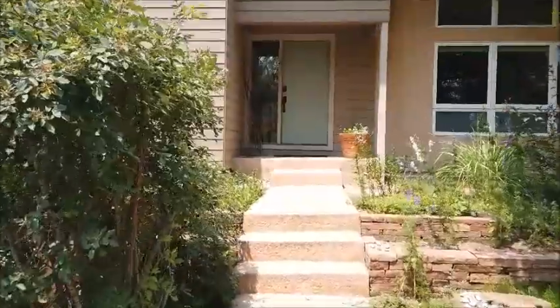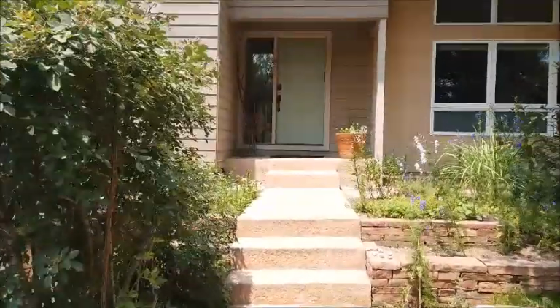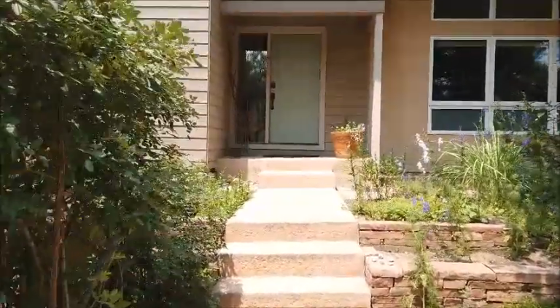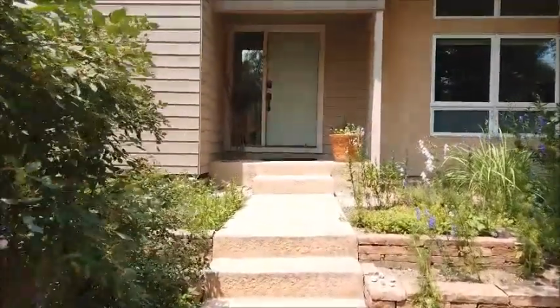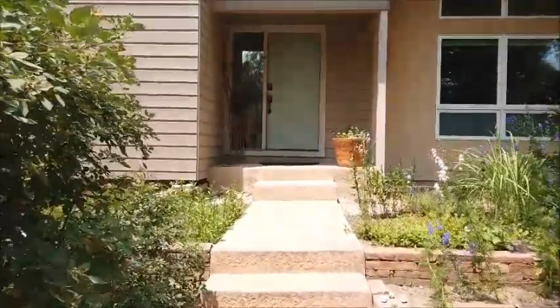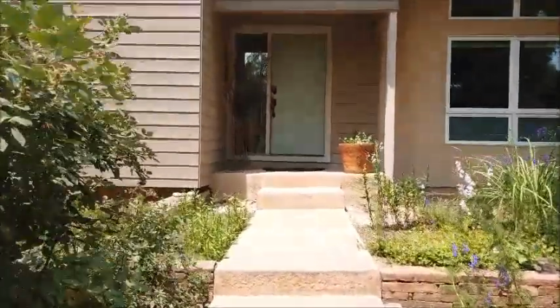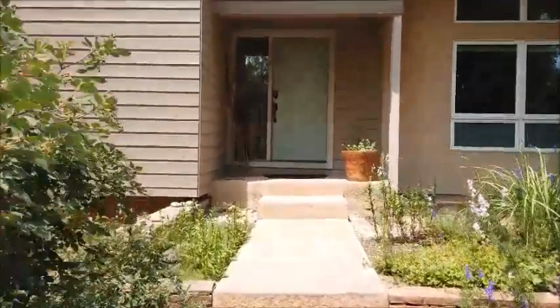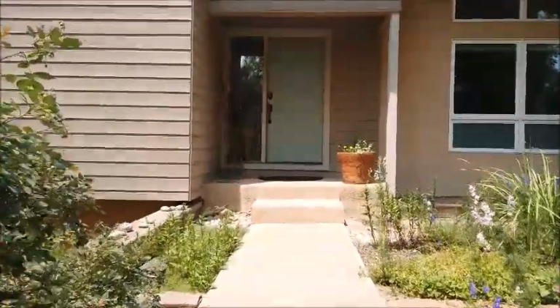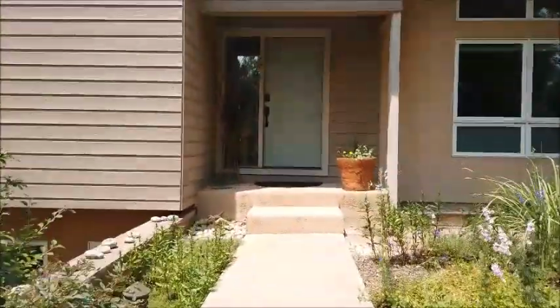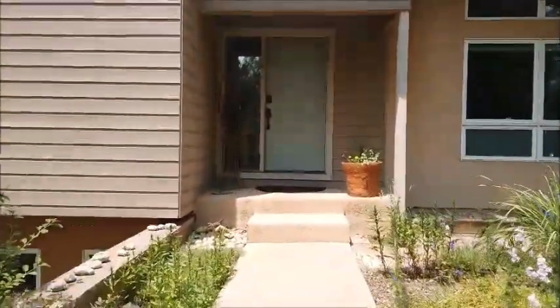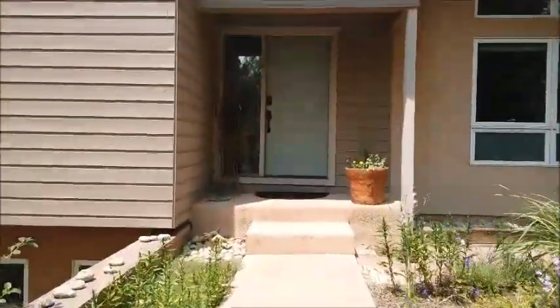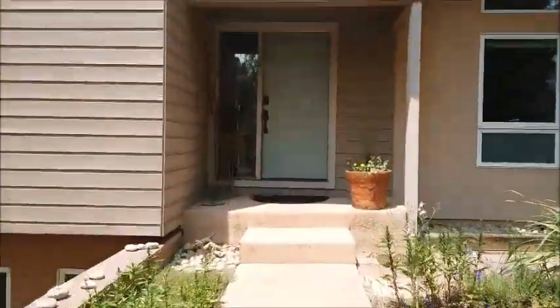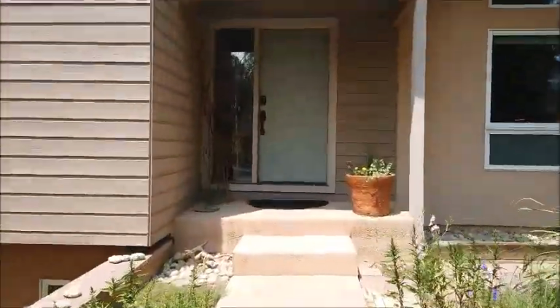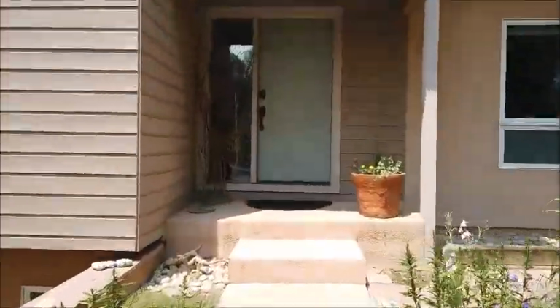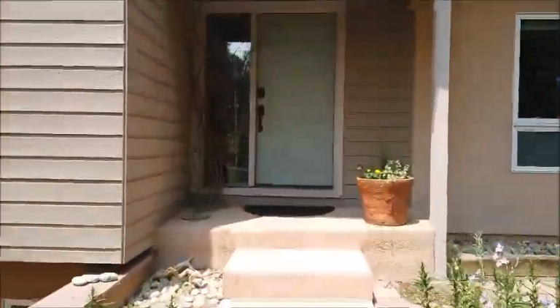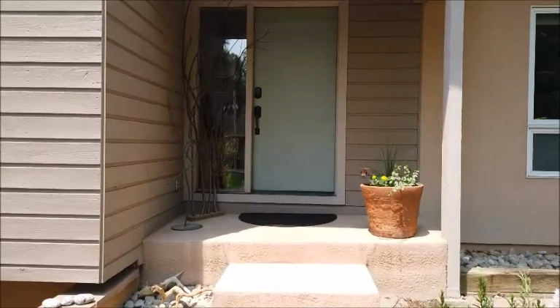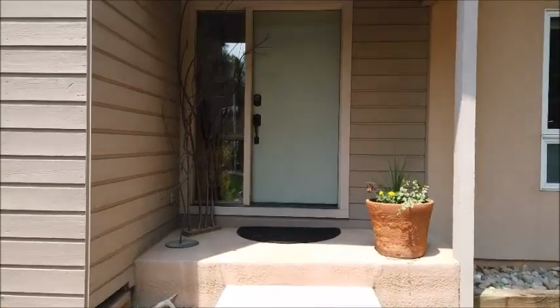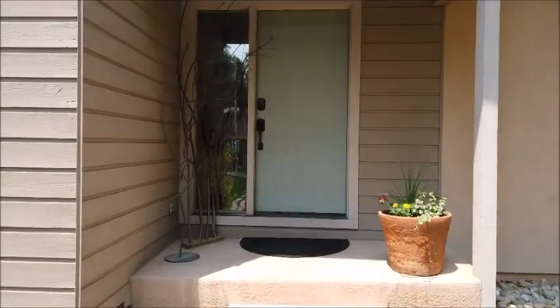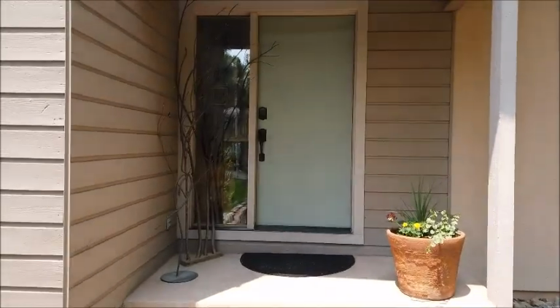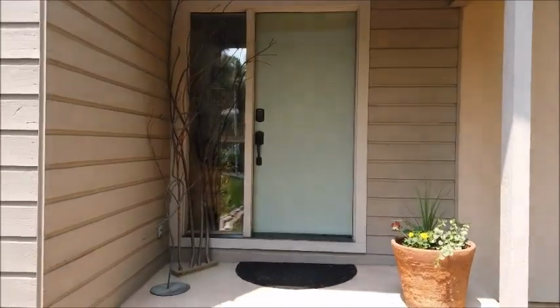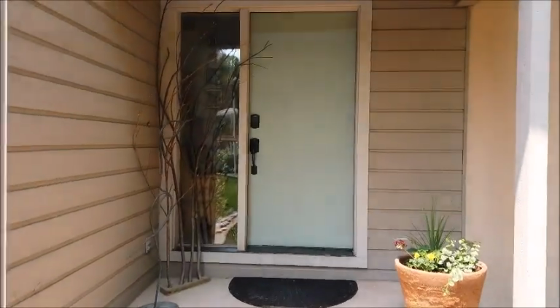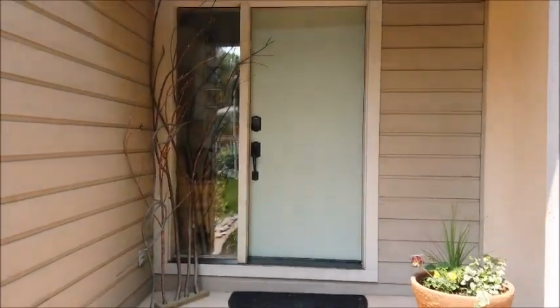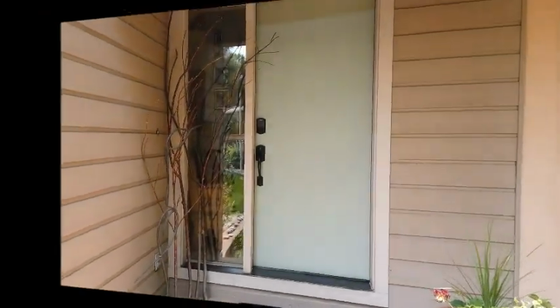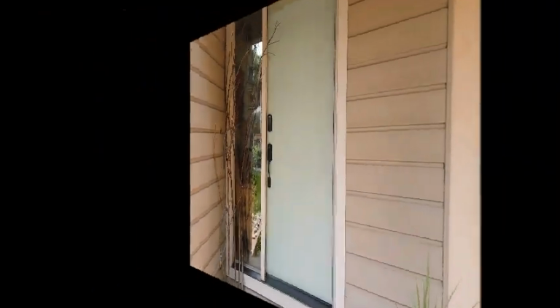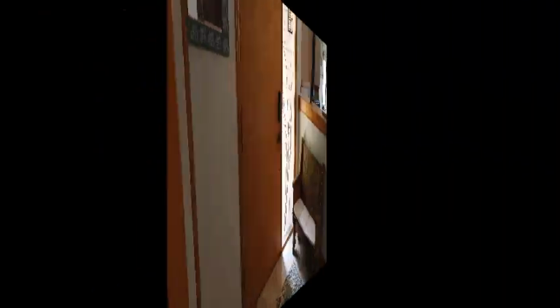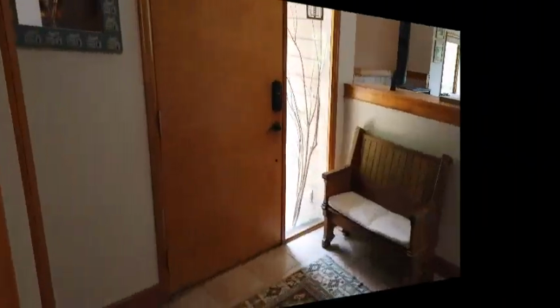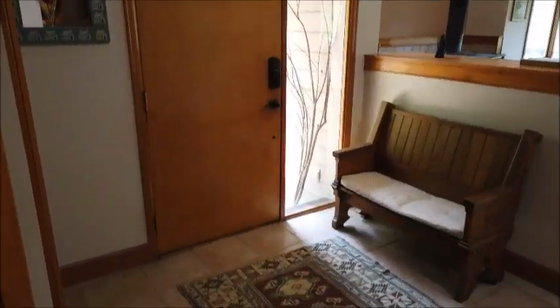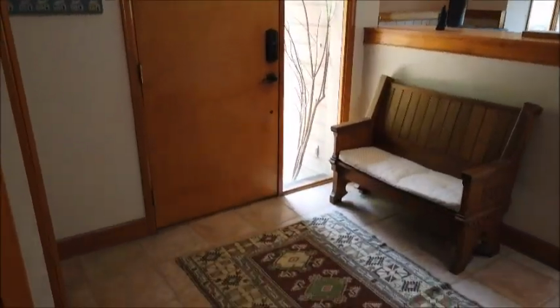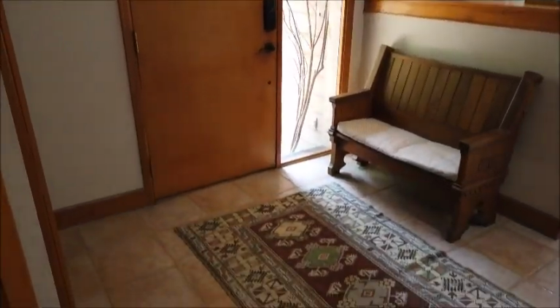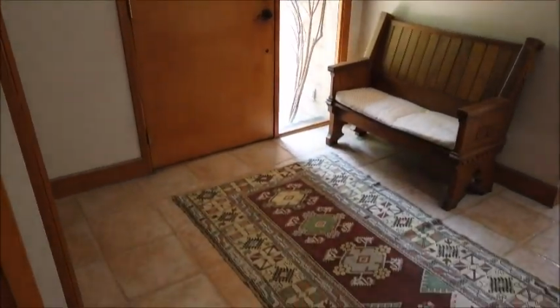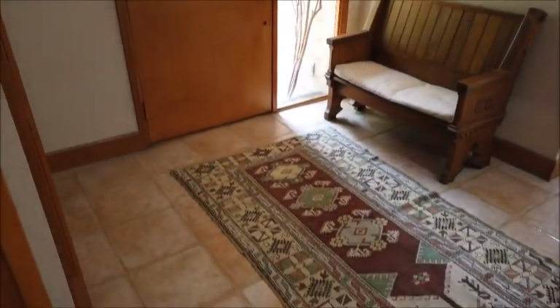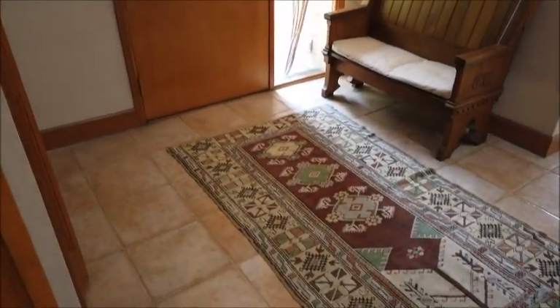Here's the other front entrance where your guests will come in. Let's go inside this door and check out the main floor, then we'll go to the basement and out to the backyard.